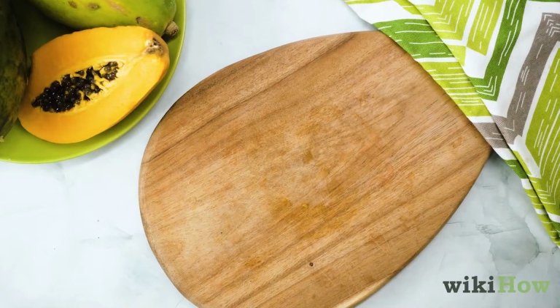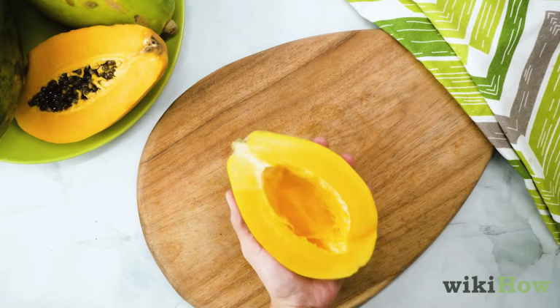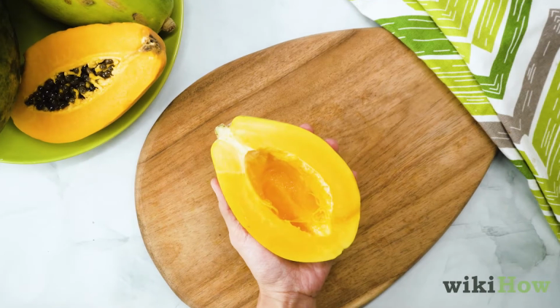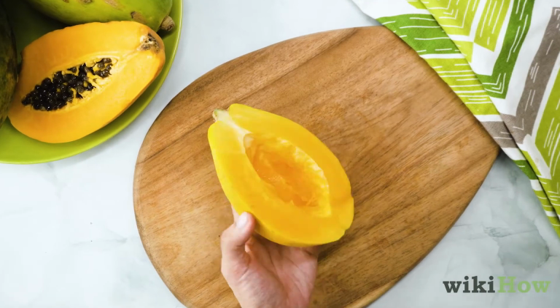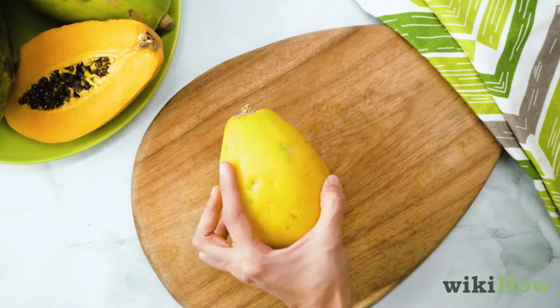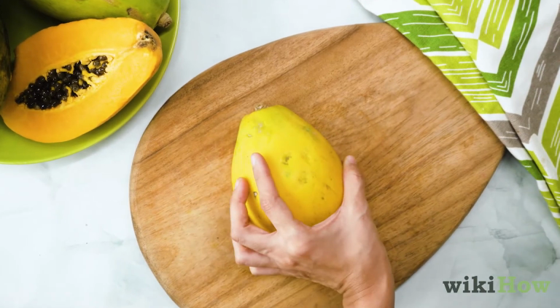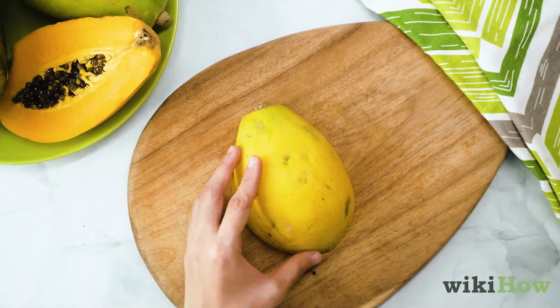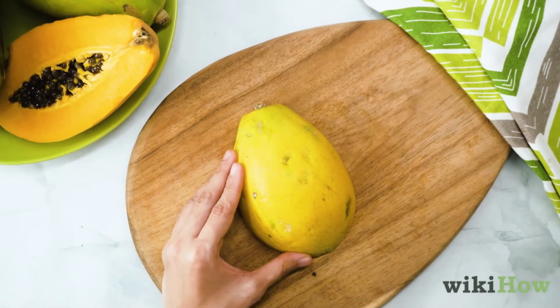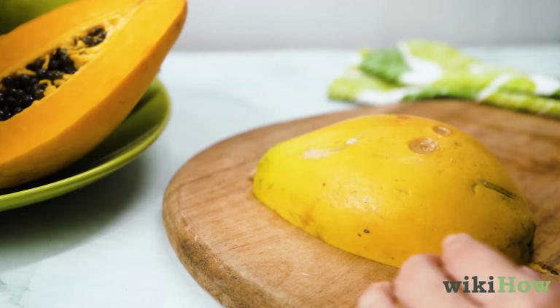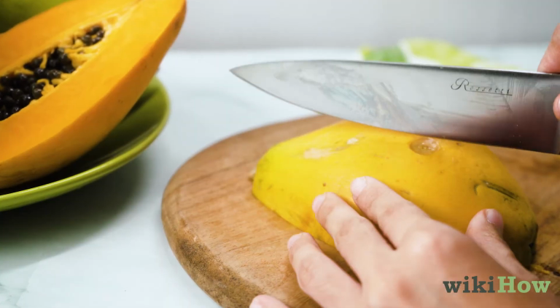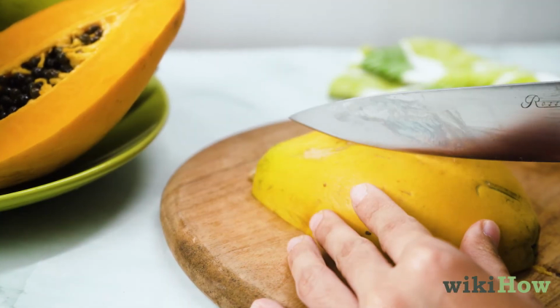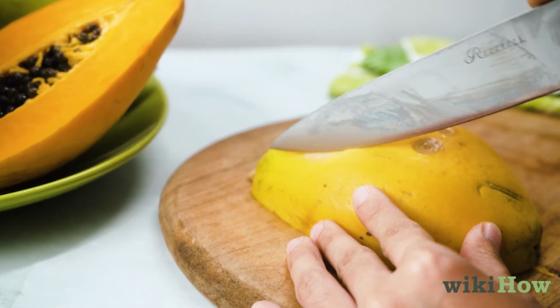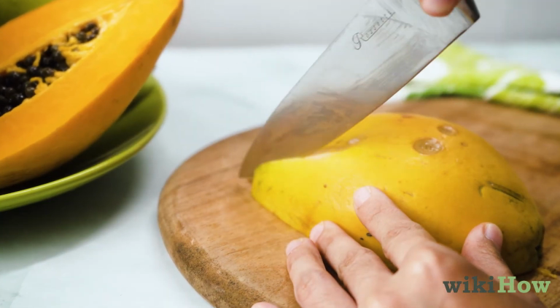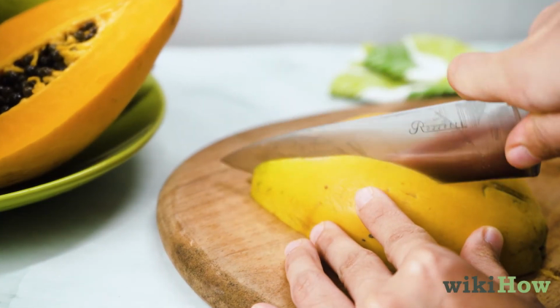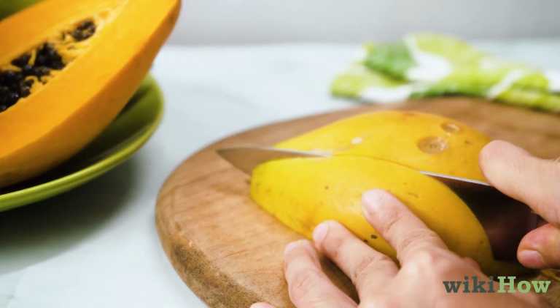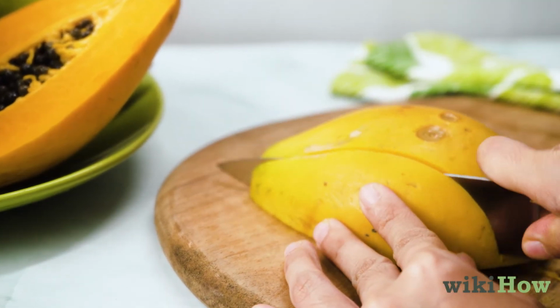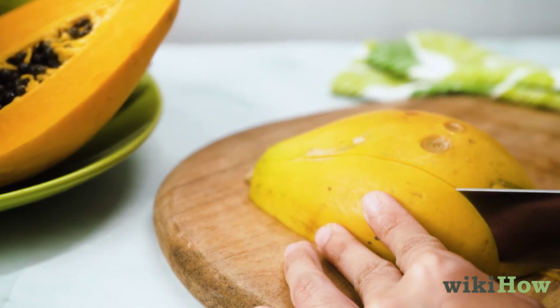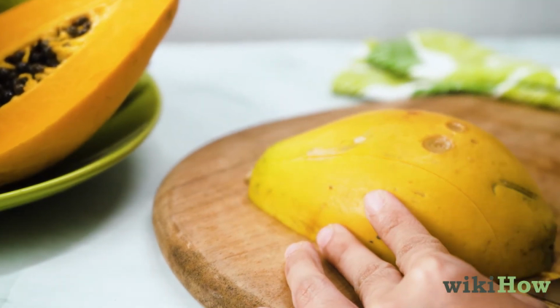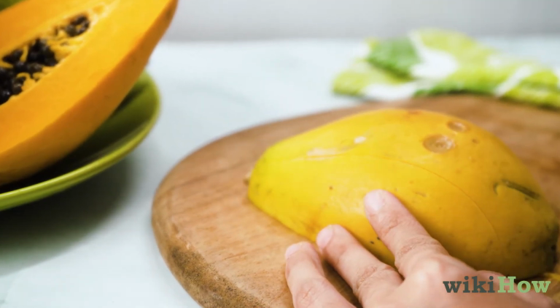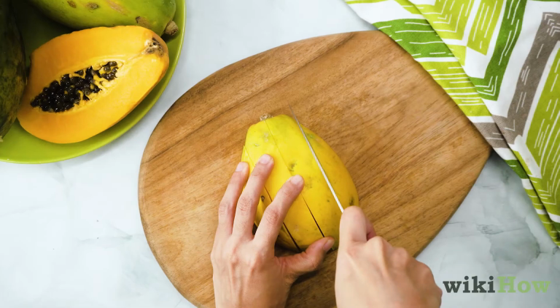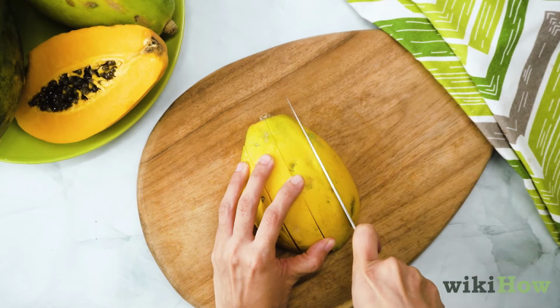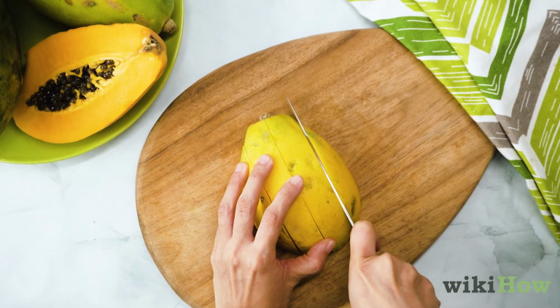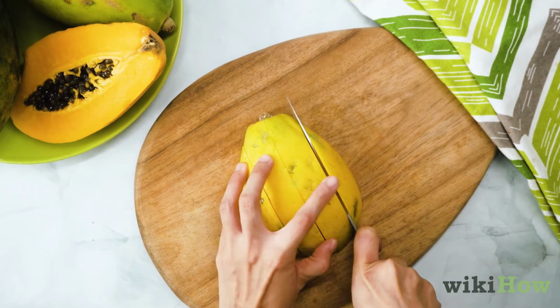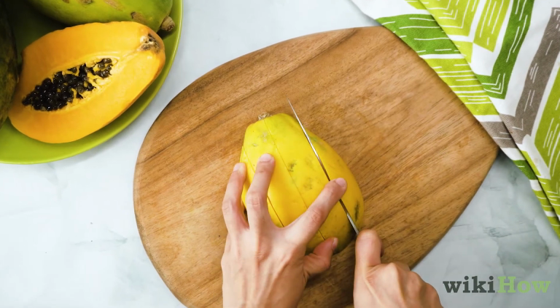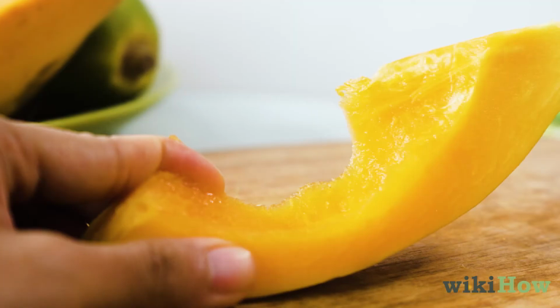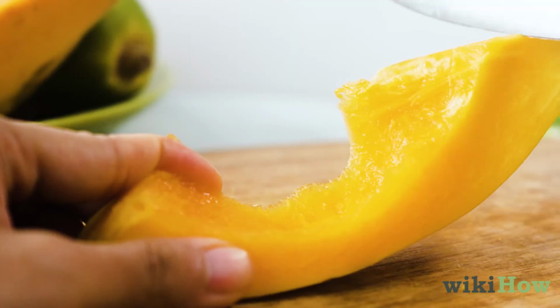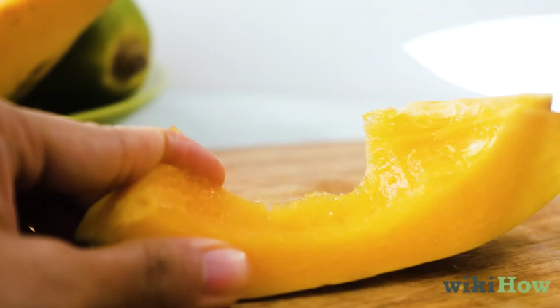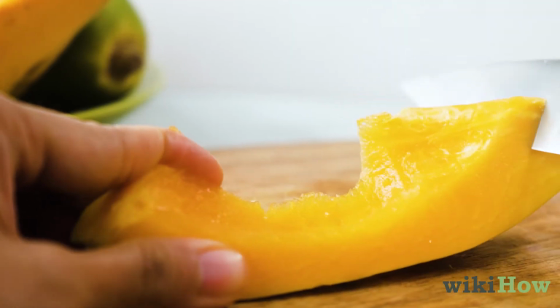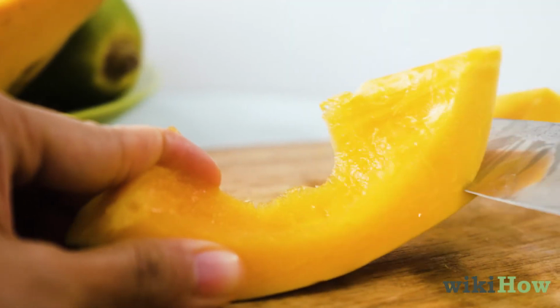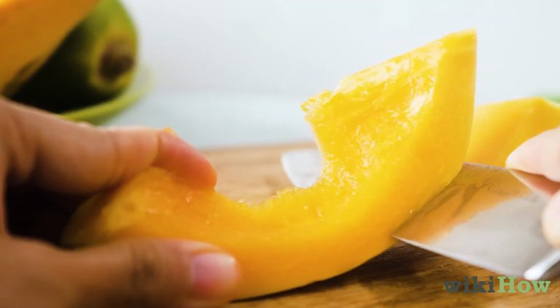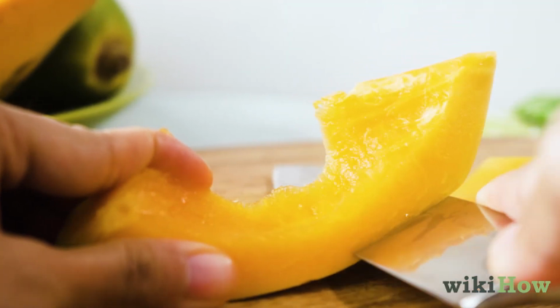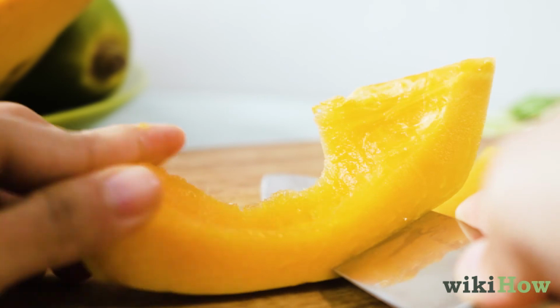Place one of the halves skin side down on your cutting board and cut it into thick, evenly spaced slices. Repeat with the other half. Now, use your knife to cut the skin off of each slice.